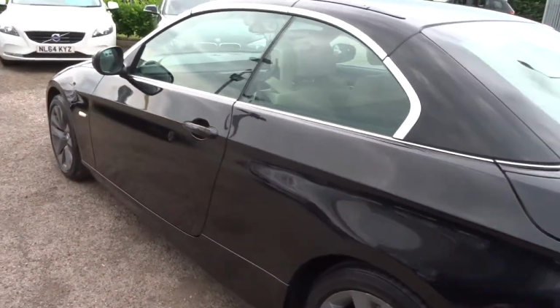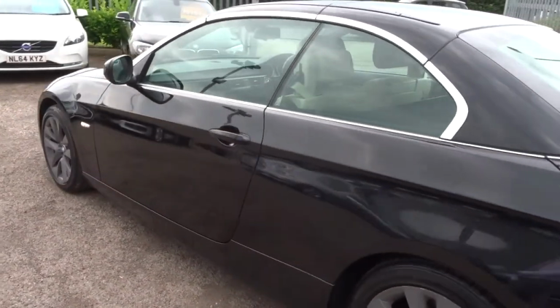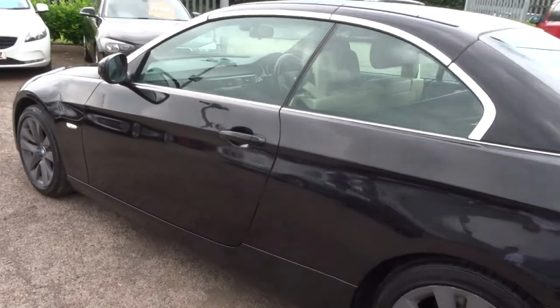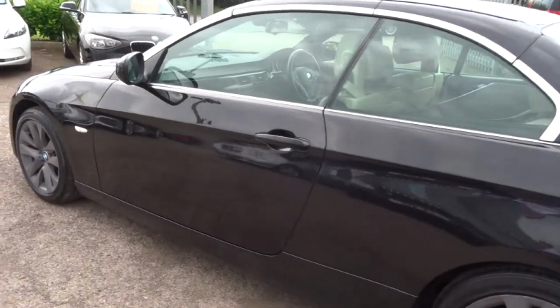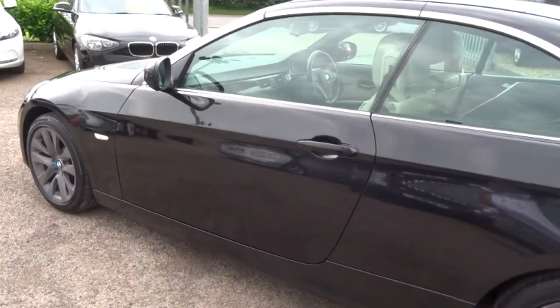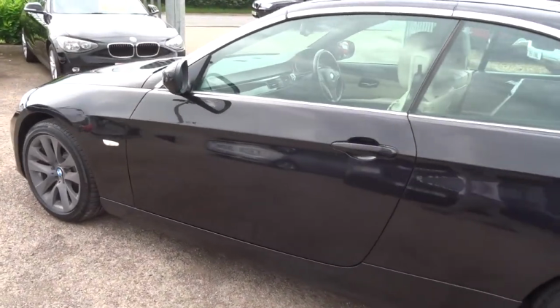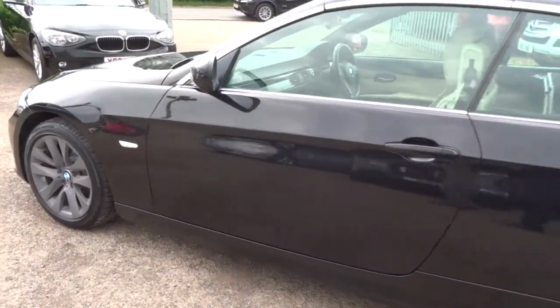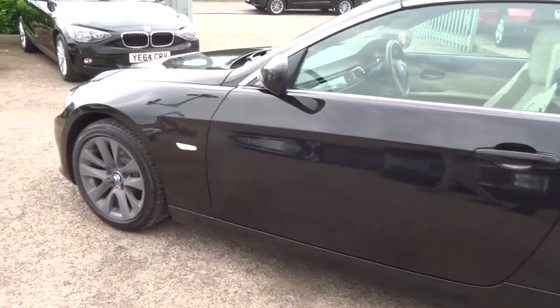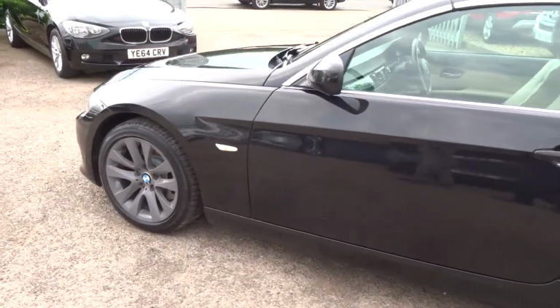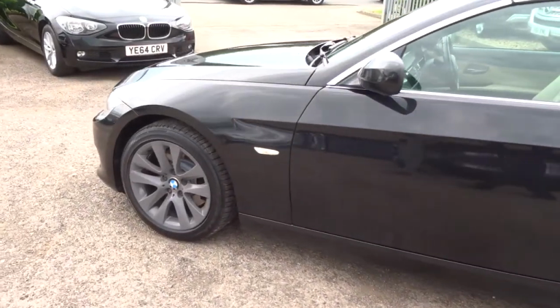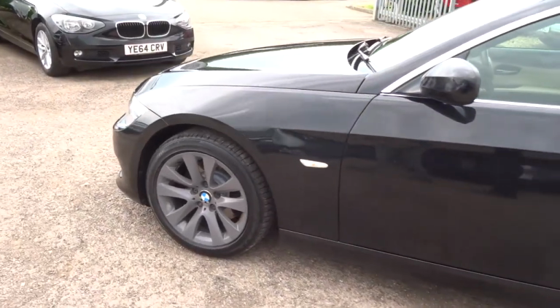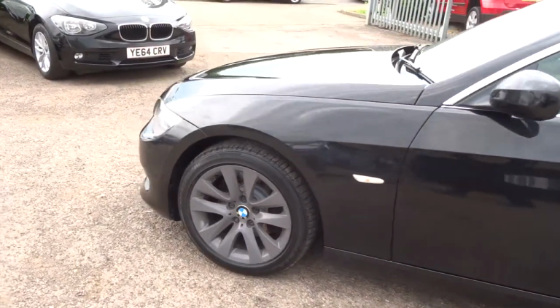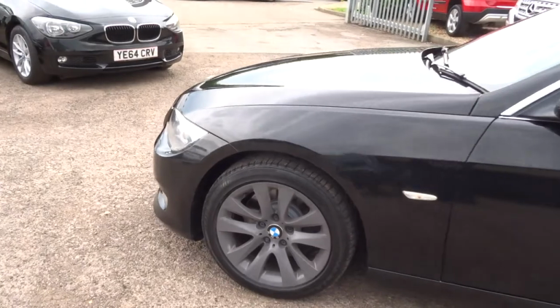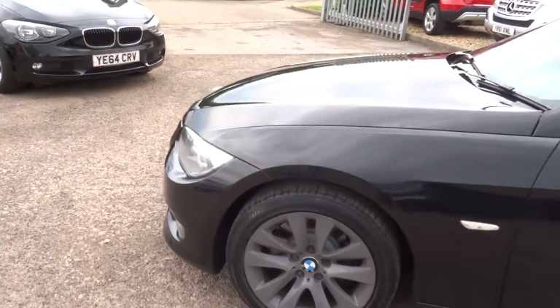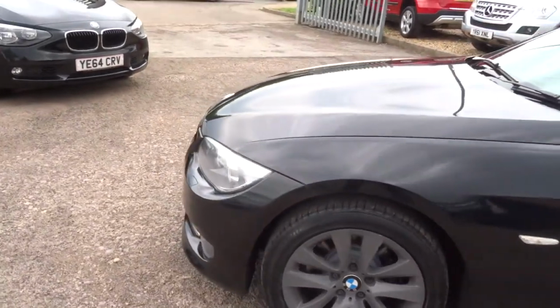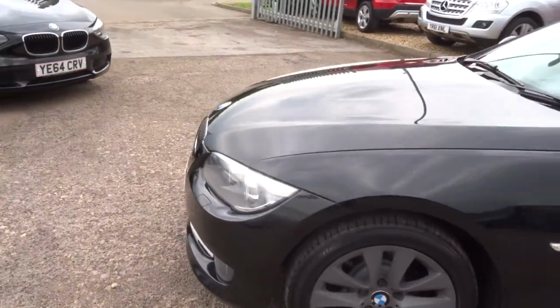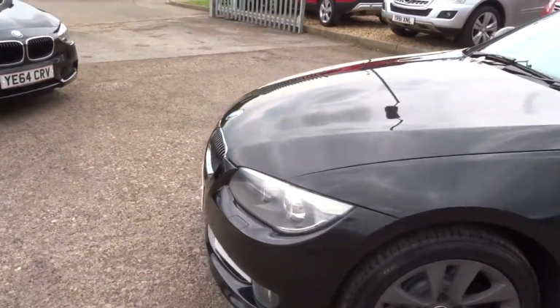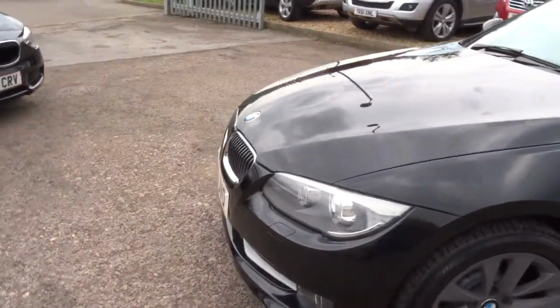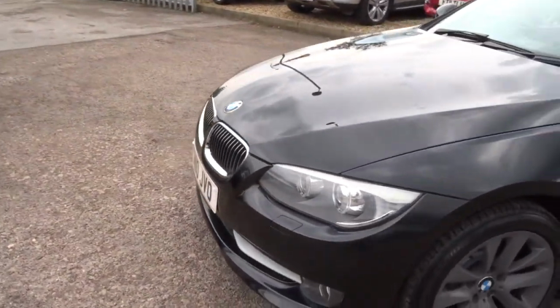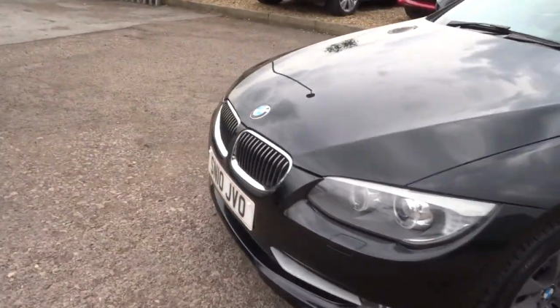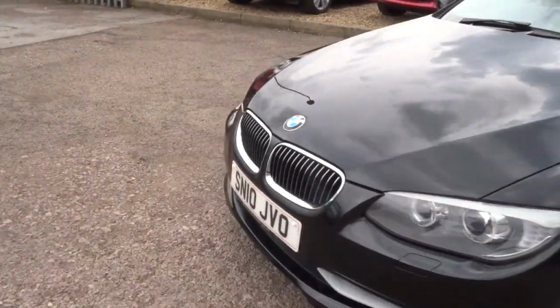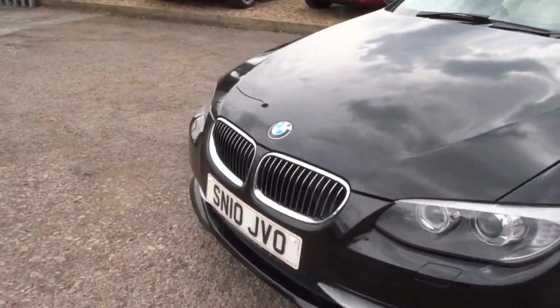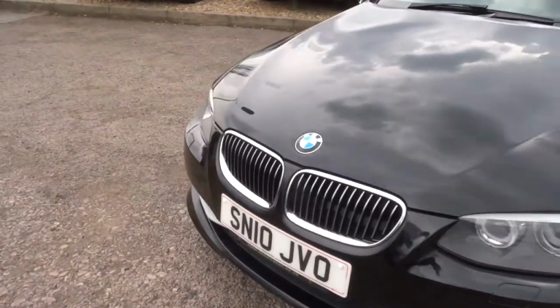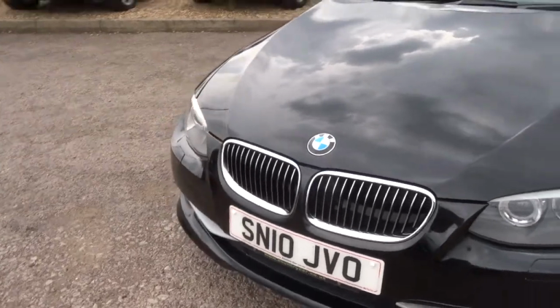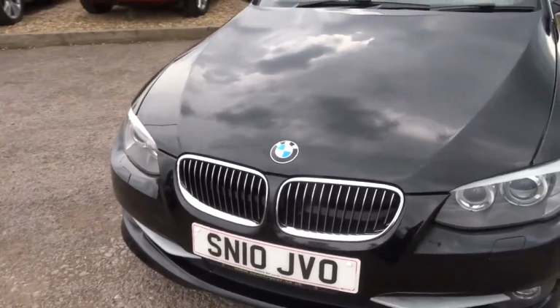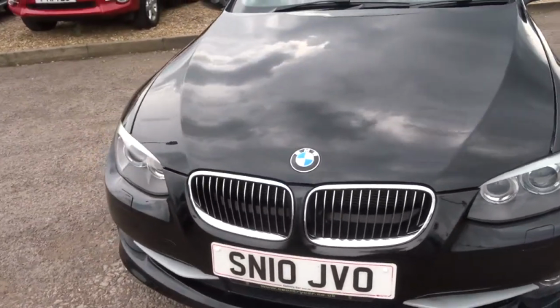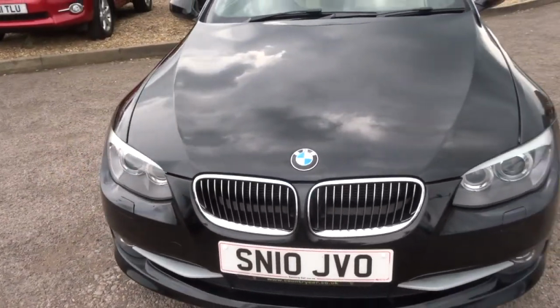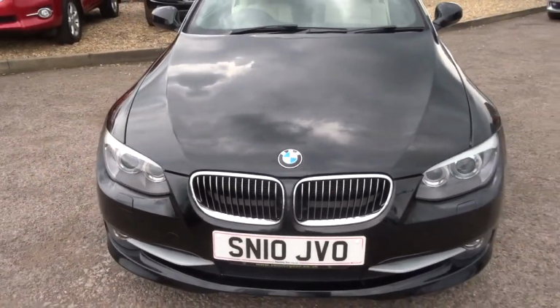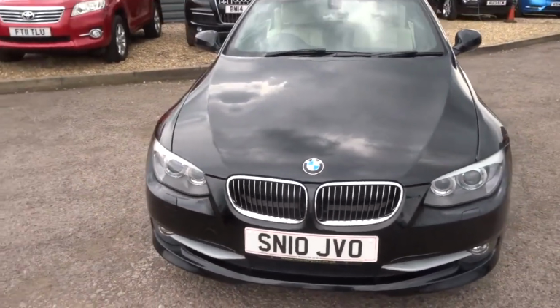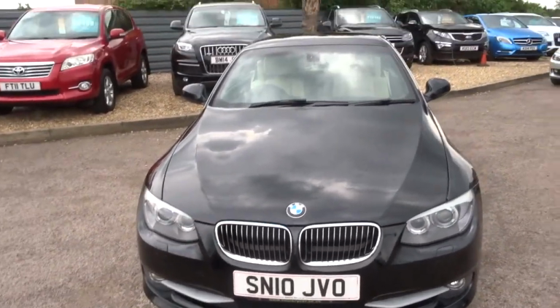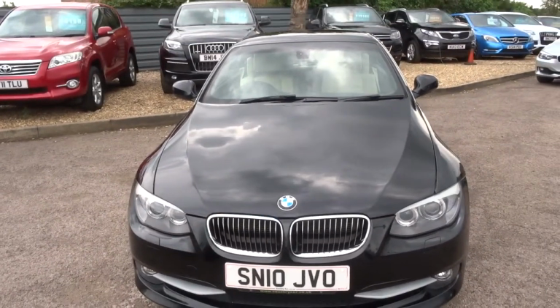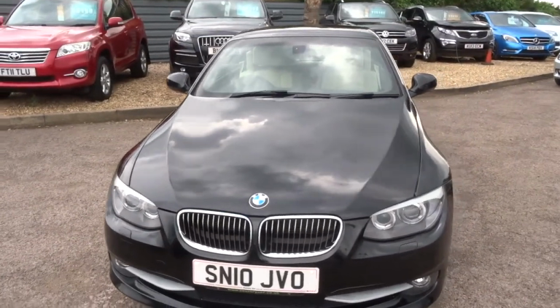We've got the Magnolia leather interior. This car is in lovely condition, perfect for this time of year as well. If we head to the back of the car, we'll work our way in.